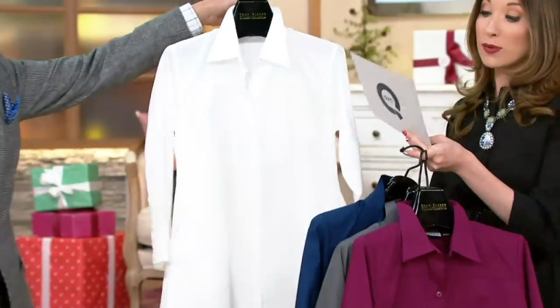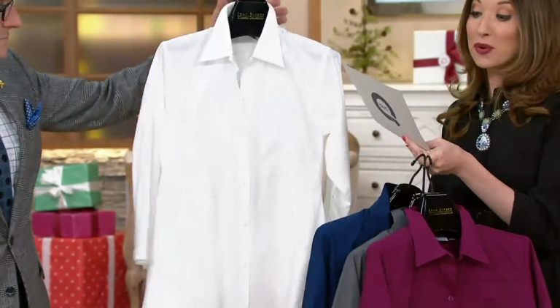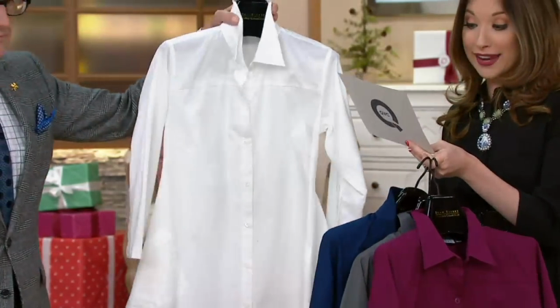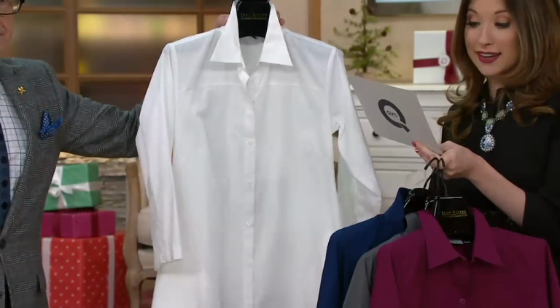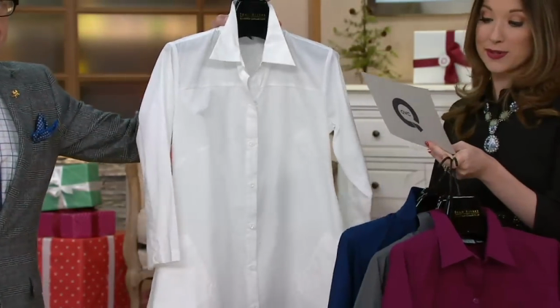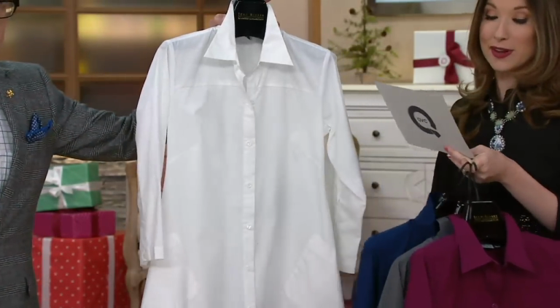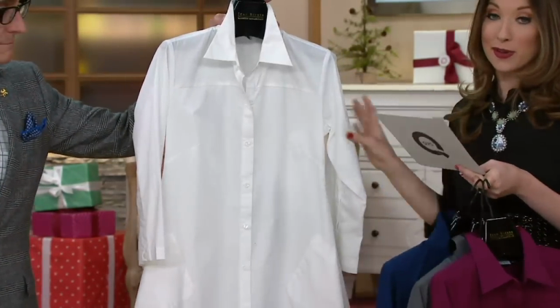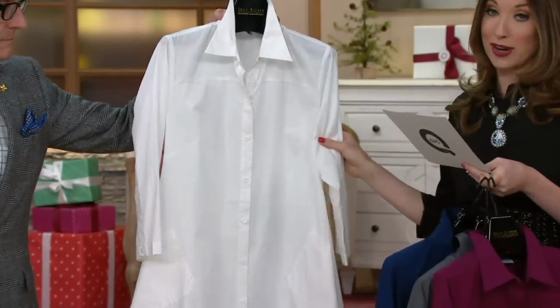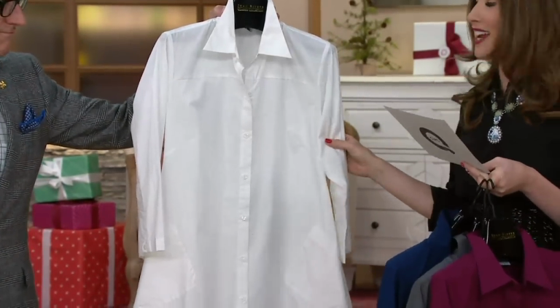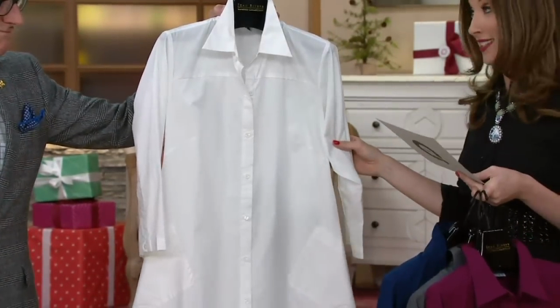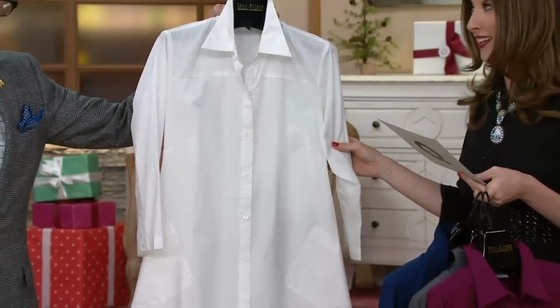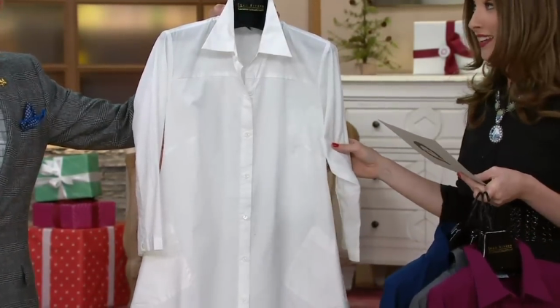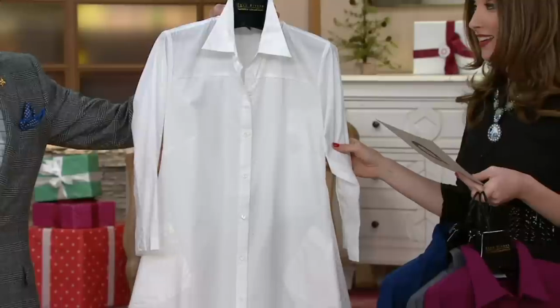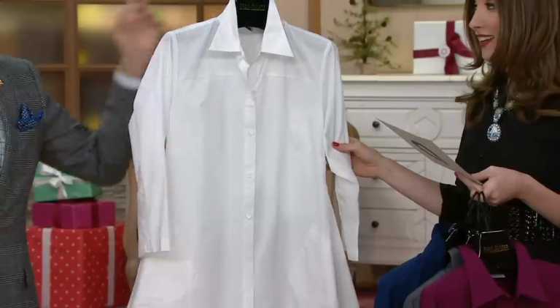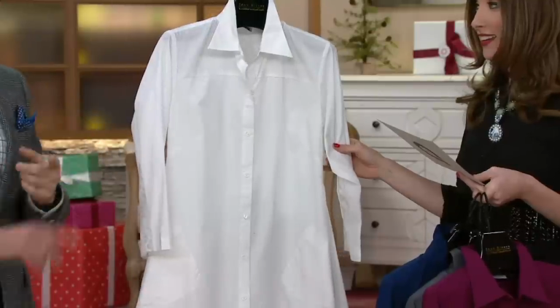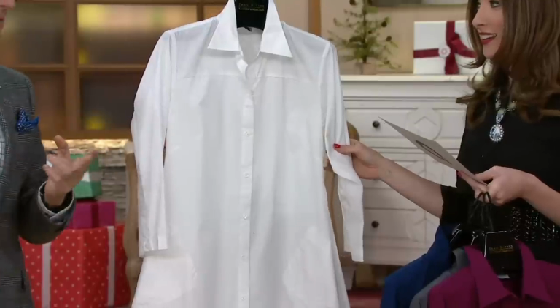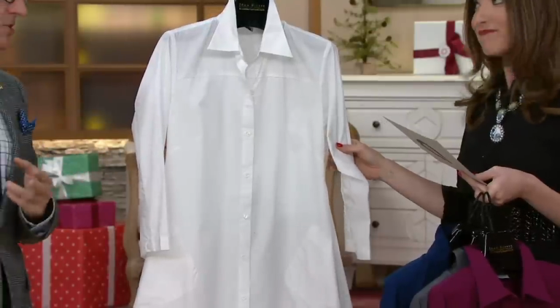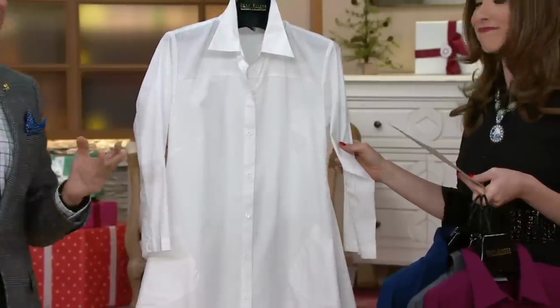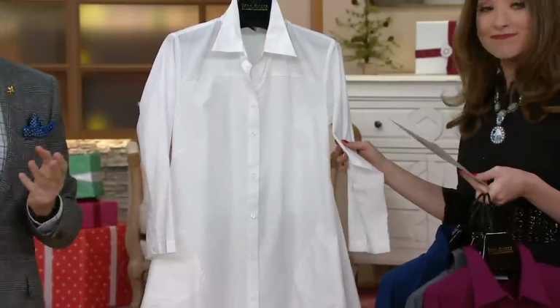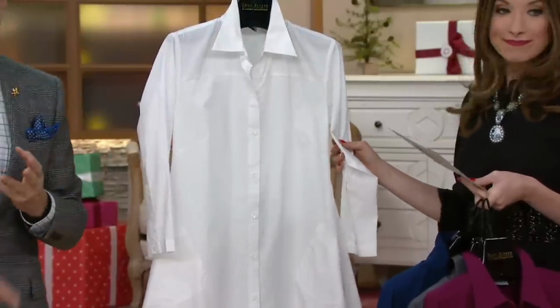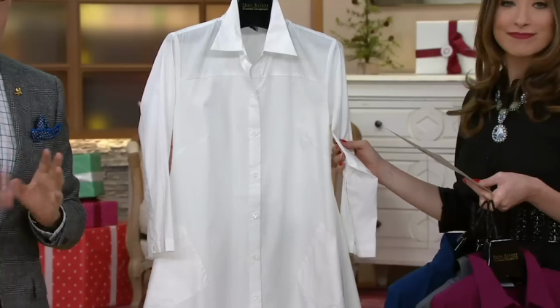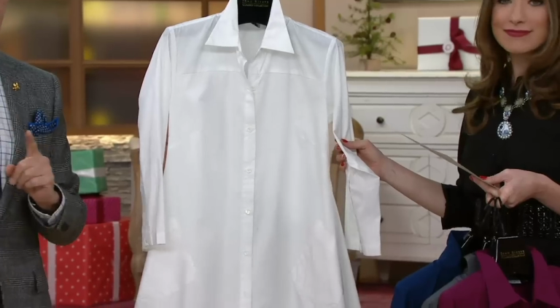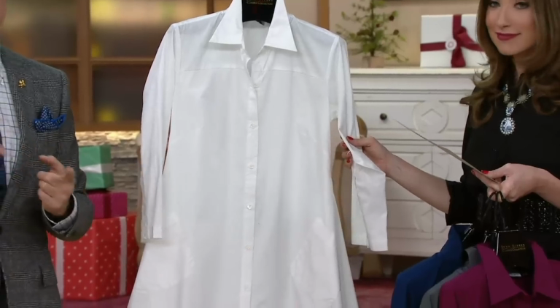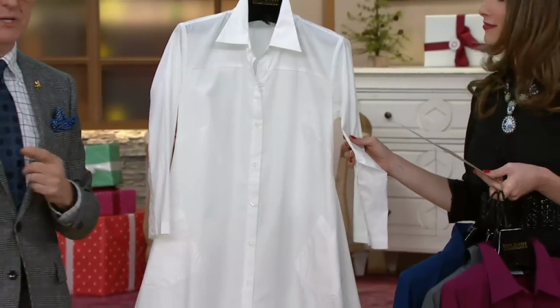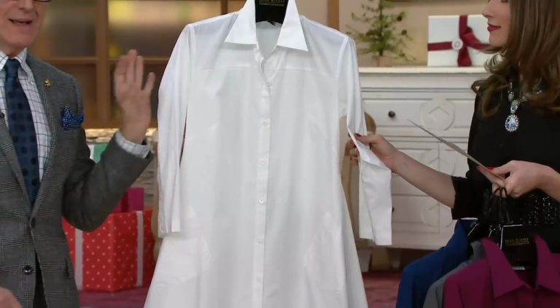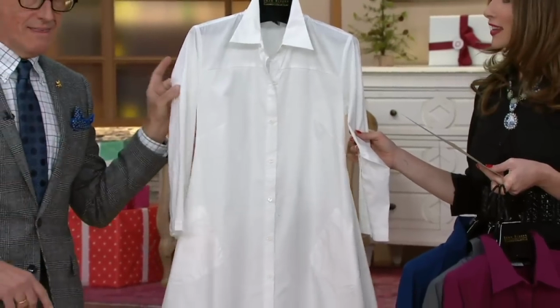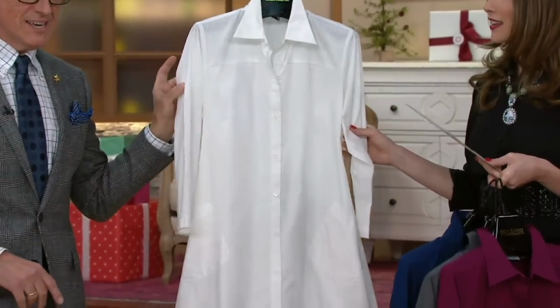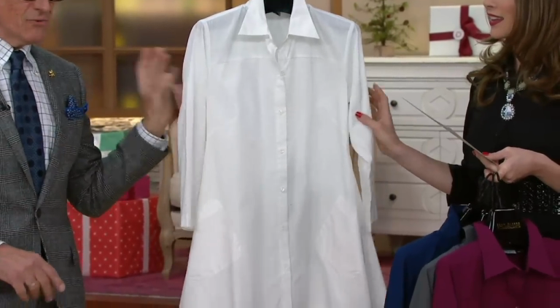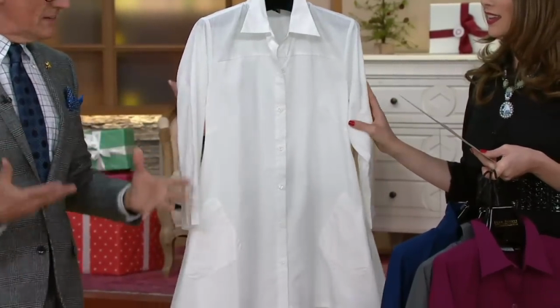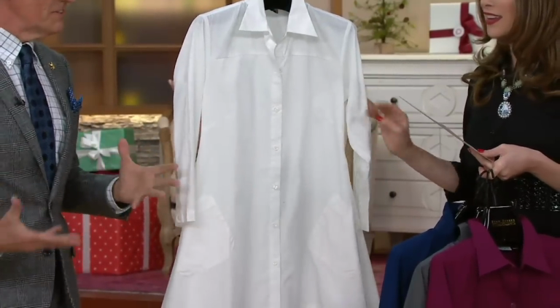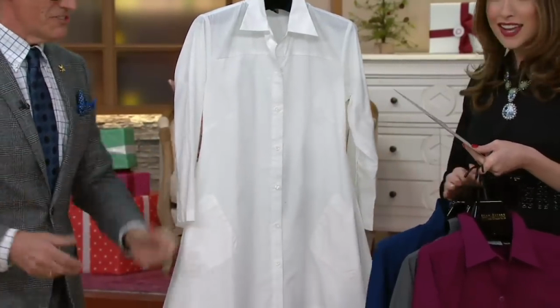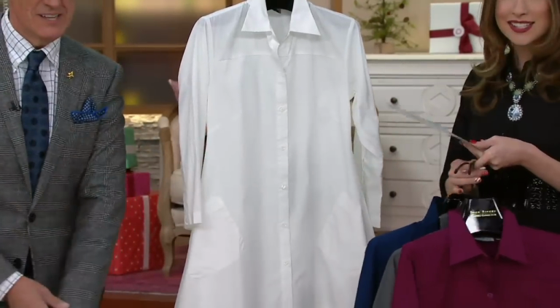And we have your white, extra extra small through 3X. Nice to see. Always. Every stylist, every fashion editor, every designer is like crisp white shirt, crisp white shirt. This is kind of a reinvention of that shirt, which I love.